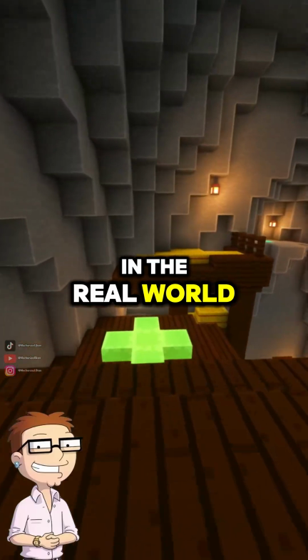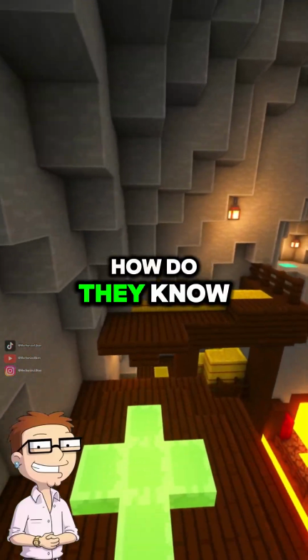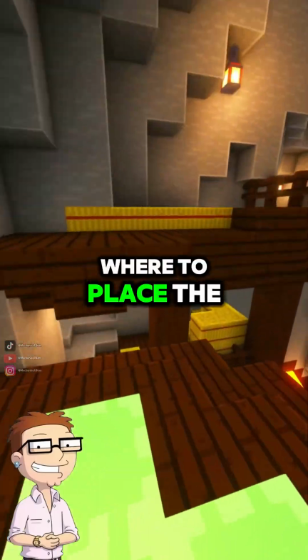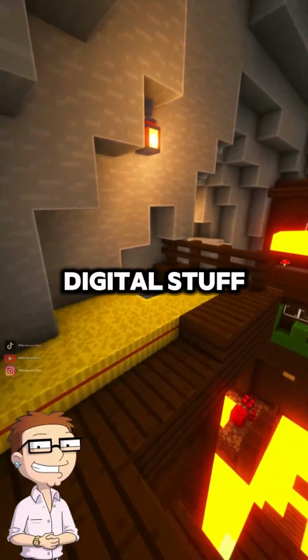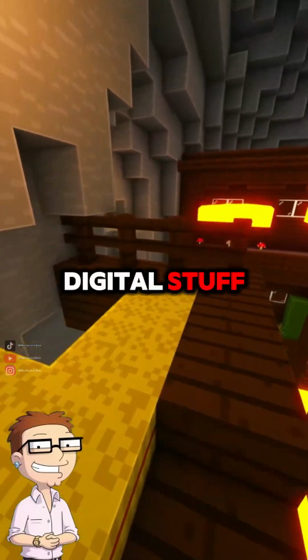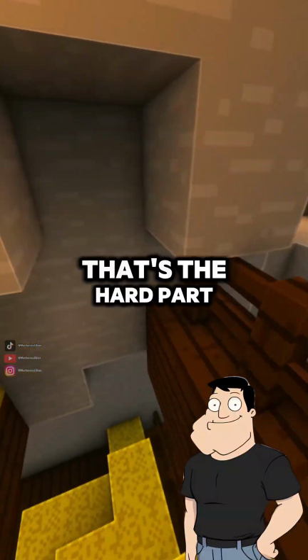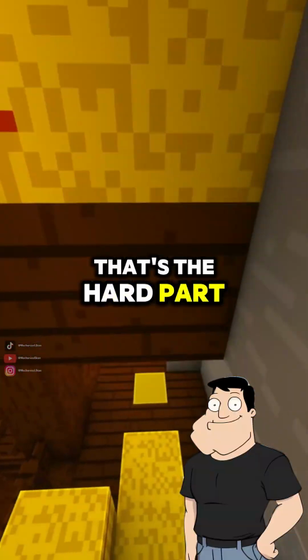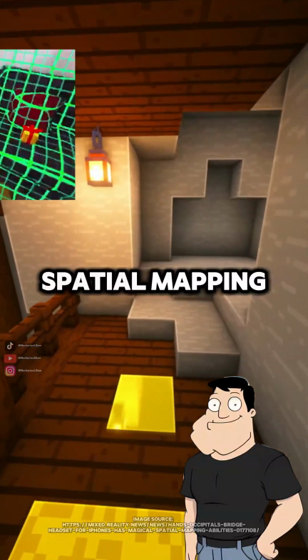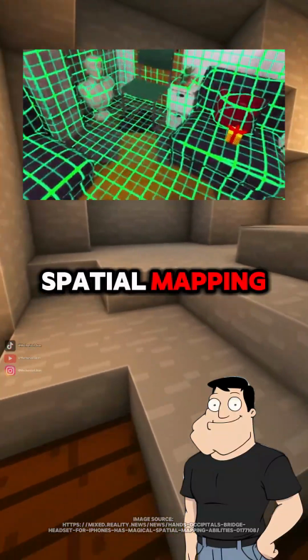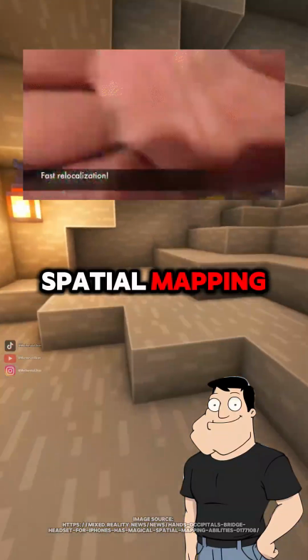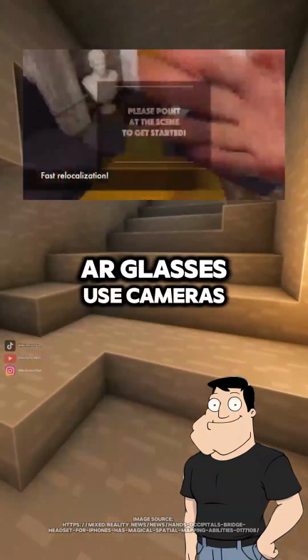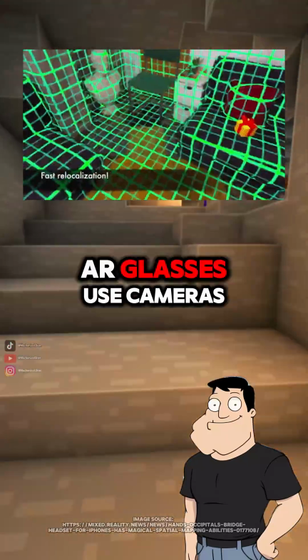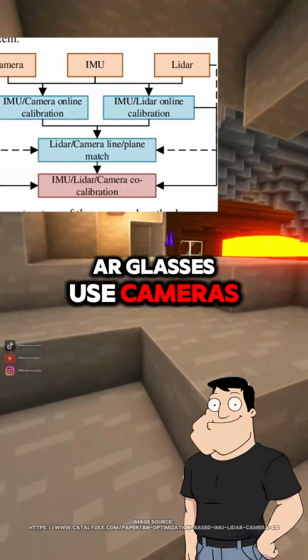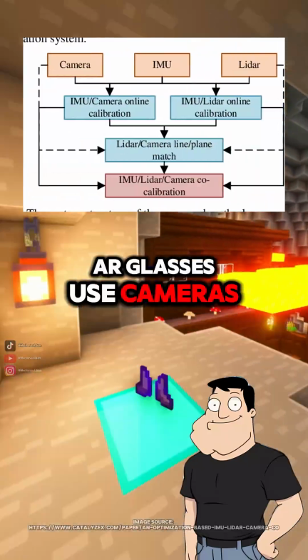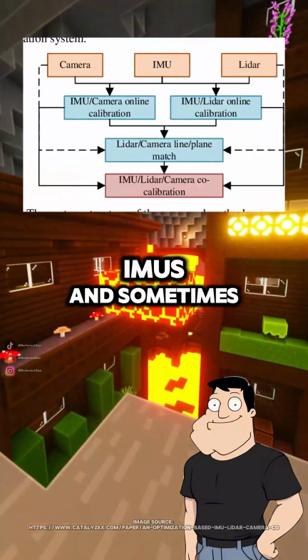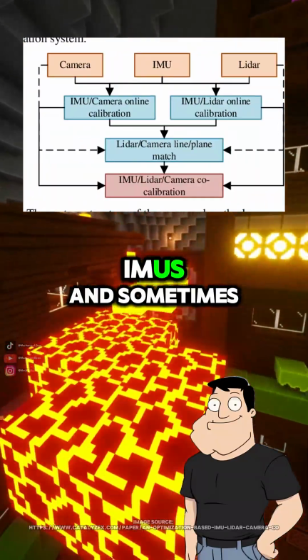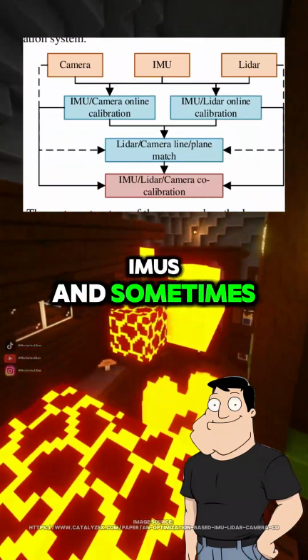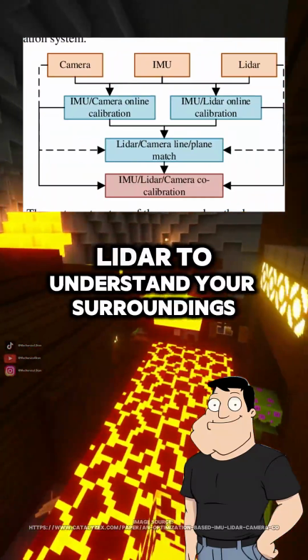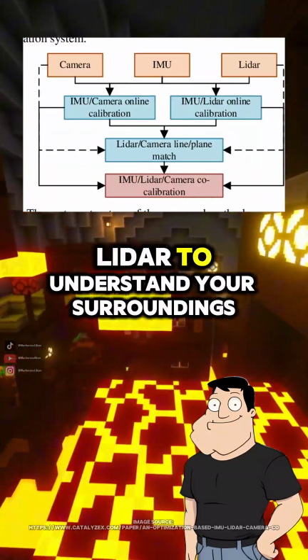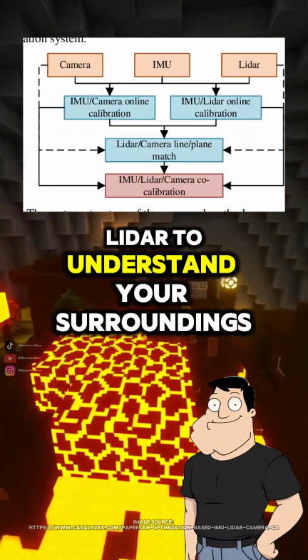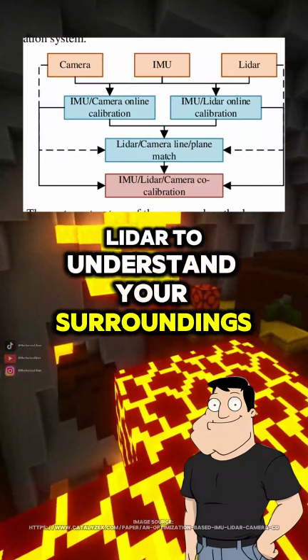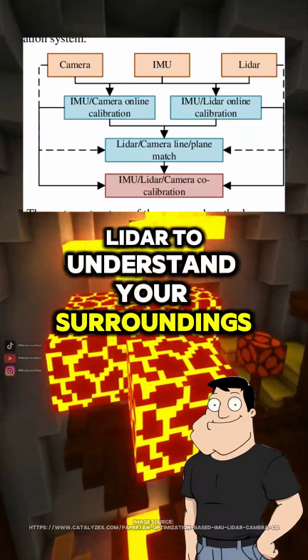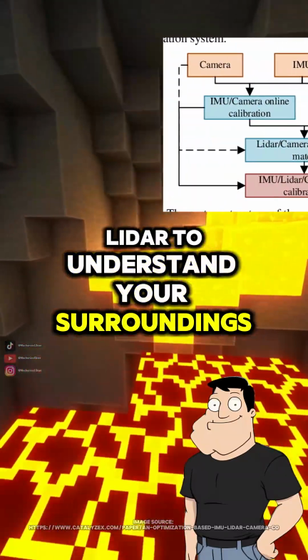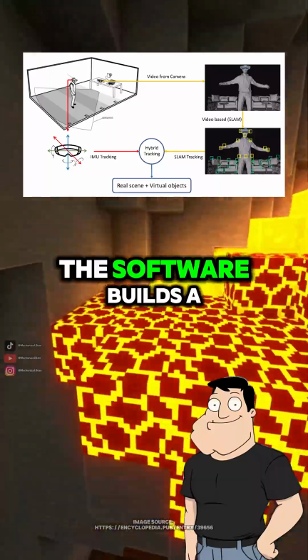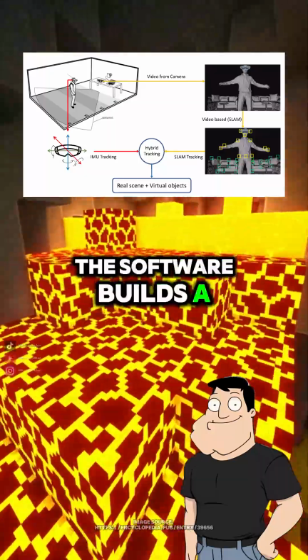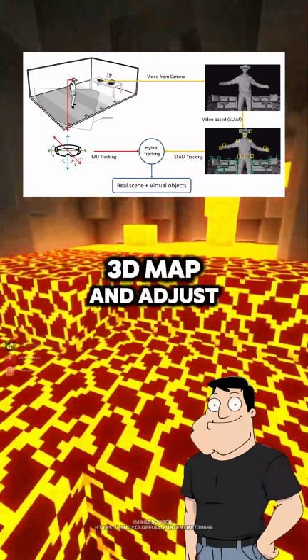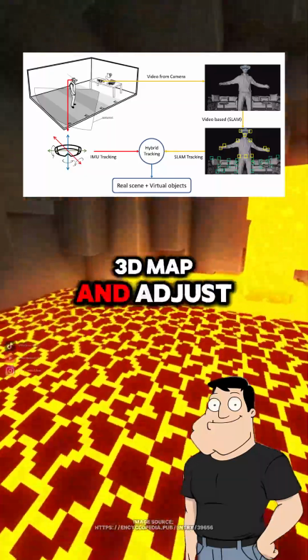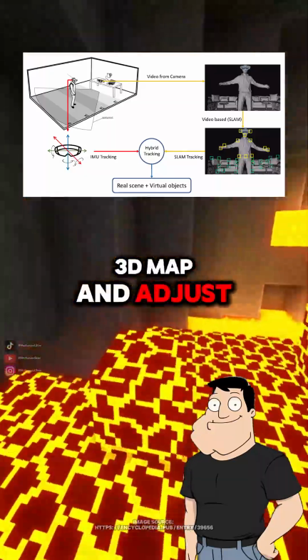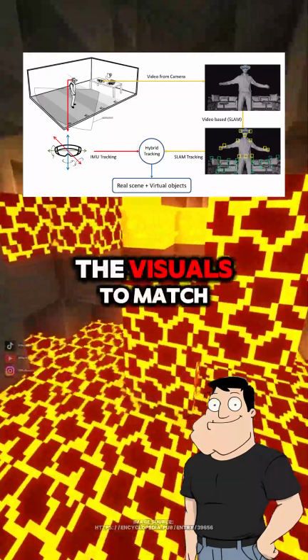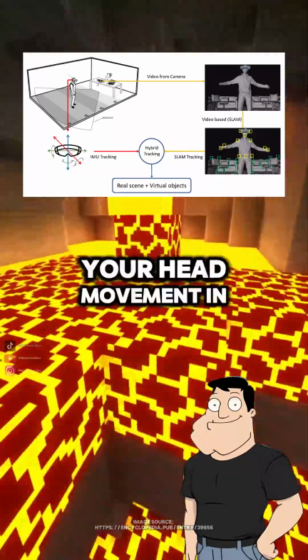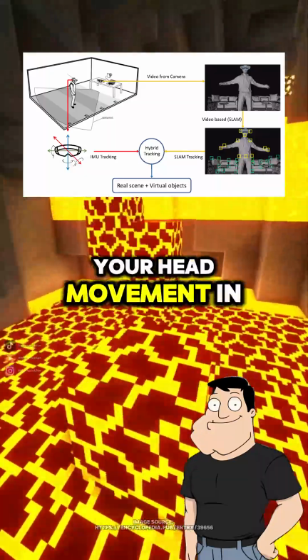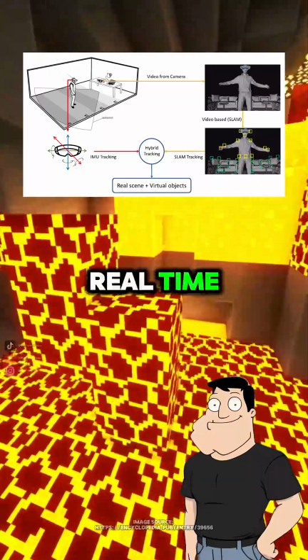How do they know where to place the digital stuff? That's the hard part — spatial mapping. AR glasses use cameras, IMUs, and sometimes LiDAR to understand your surroundings. The software builds a 3D map and adjusts the visuals to match your head movement in real time.